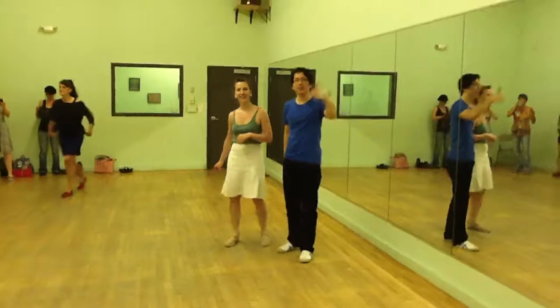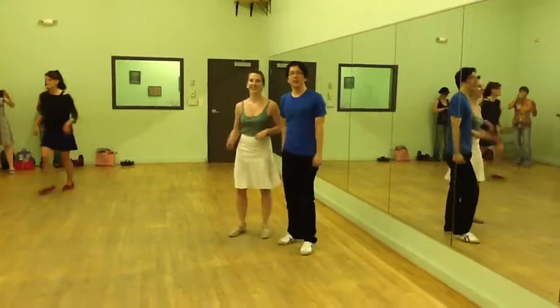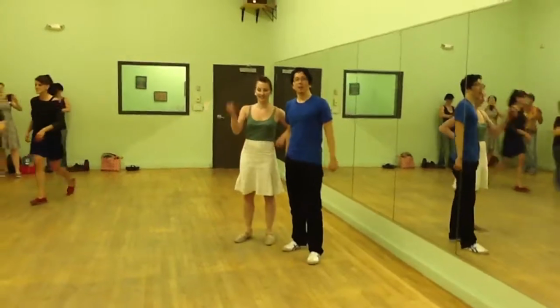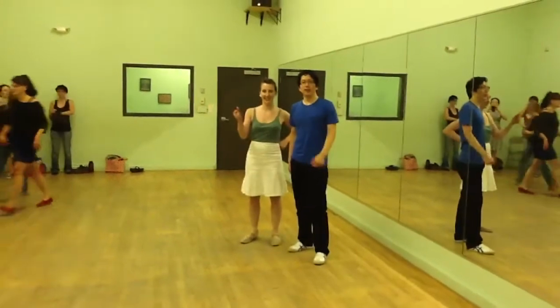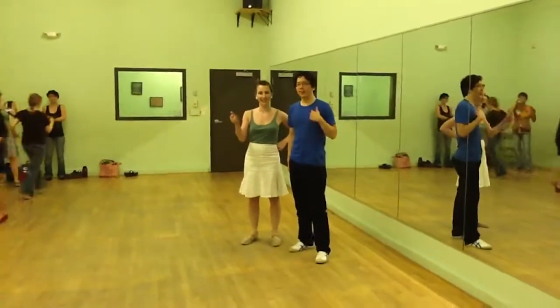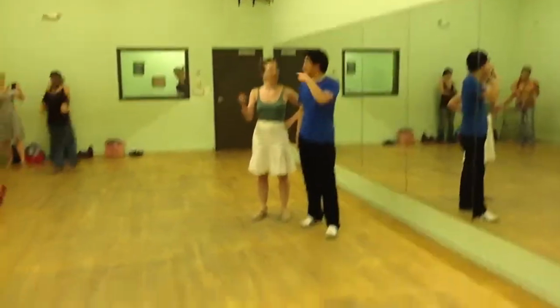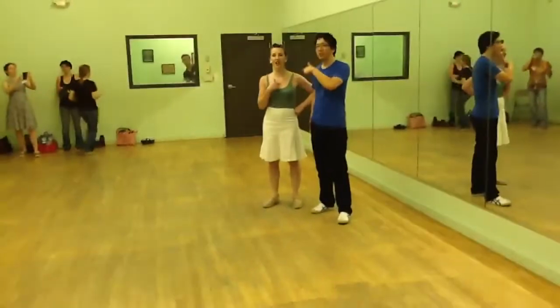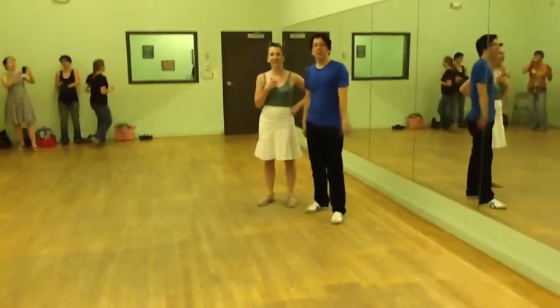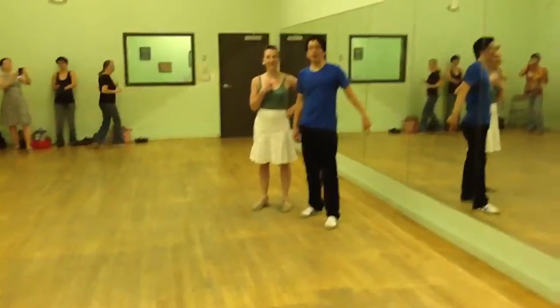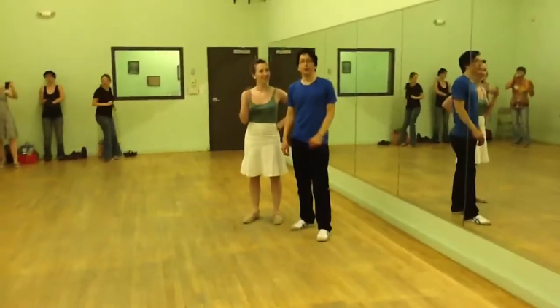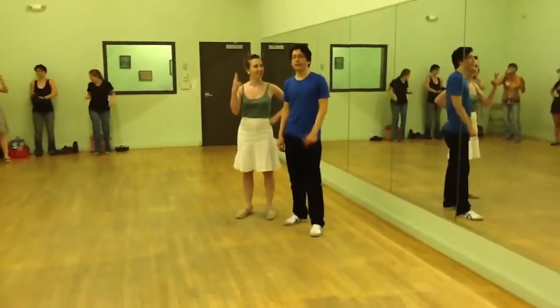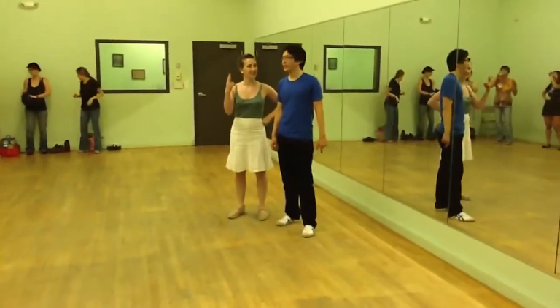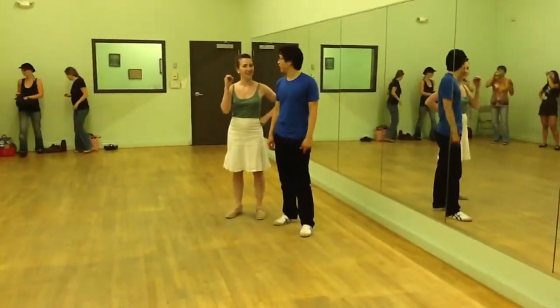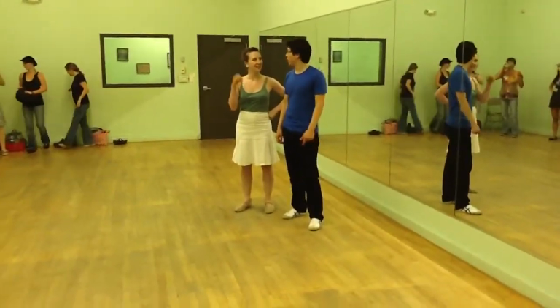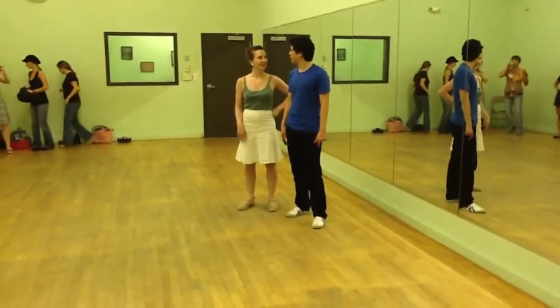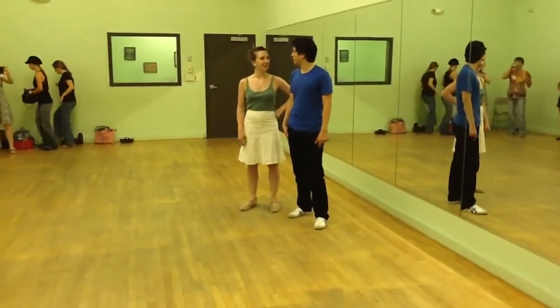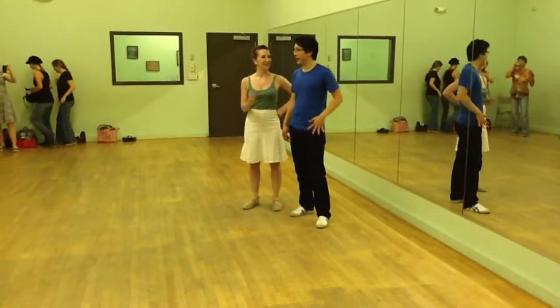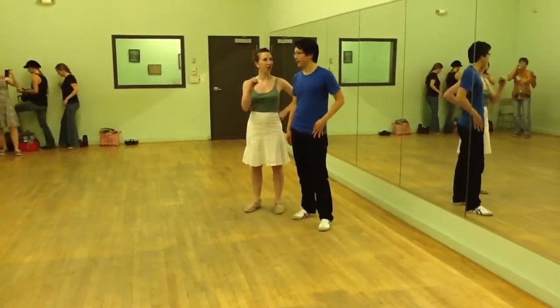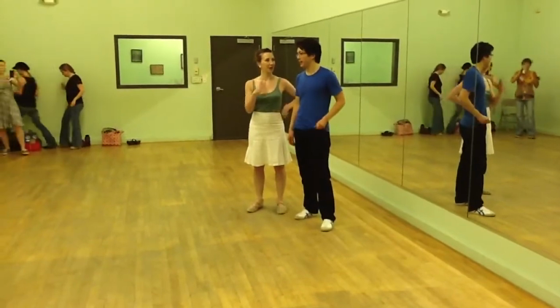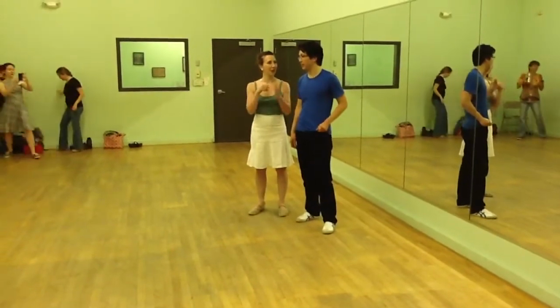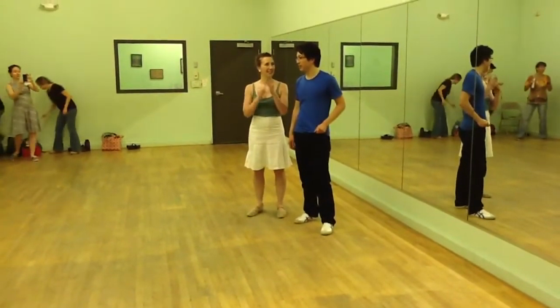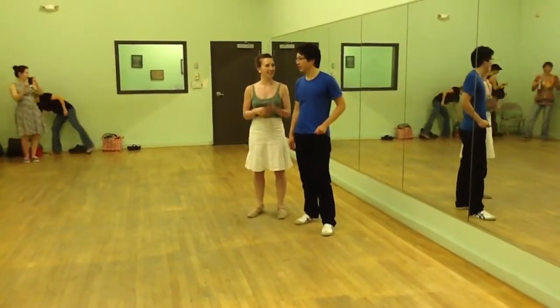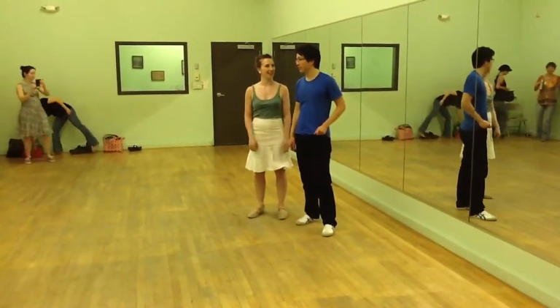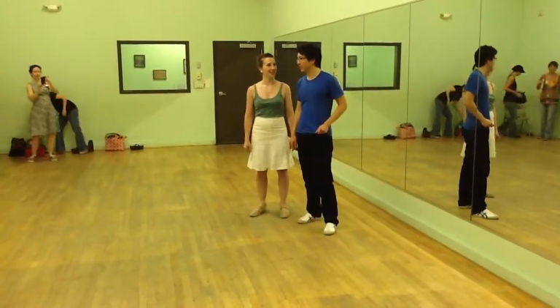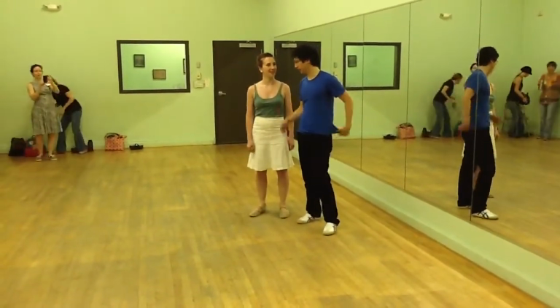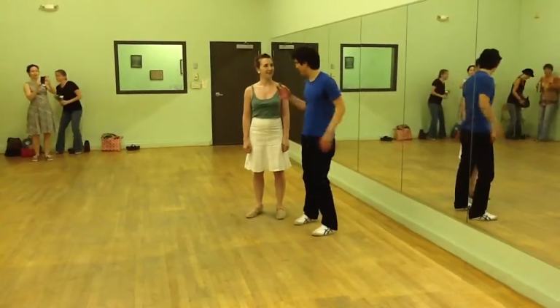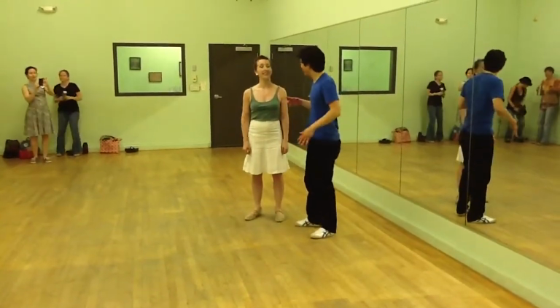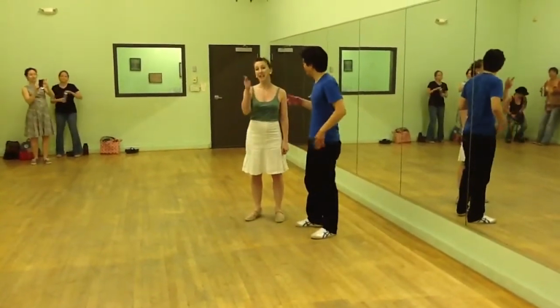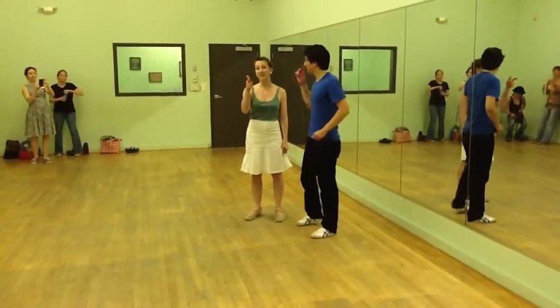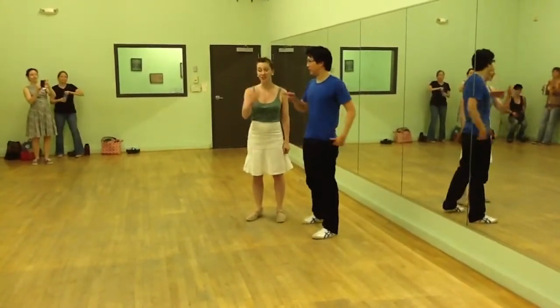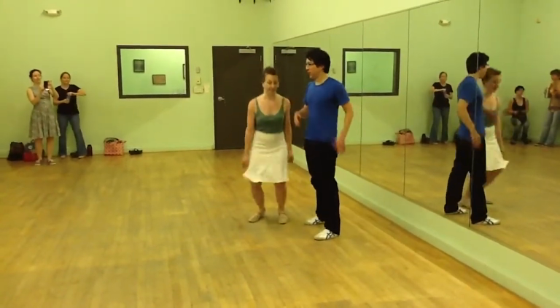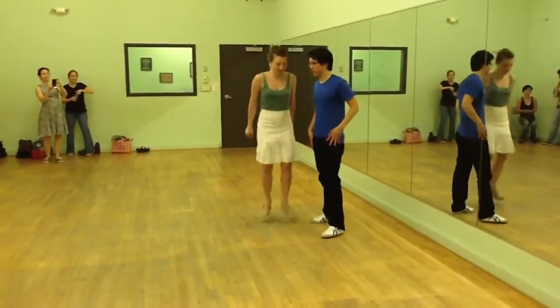Hey everyone, it's Eric and Laura. Level 2D, Charleston Expanded — Tandem Charleston.